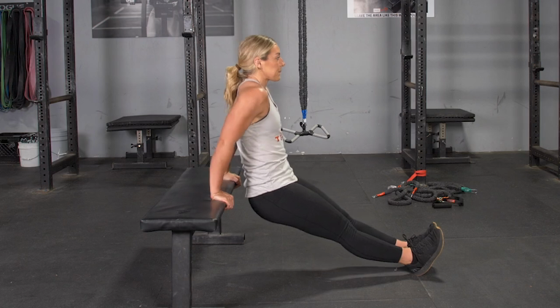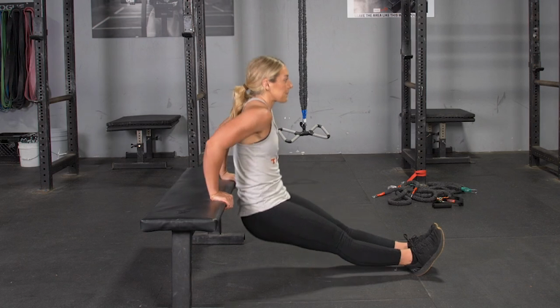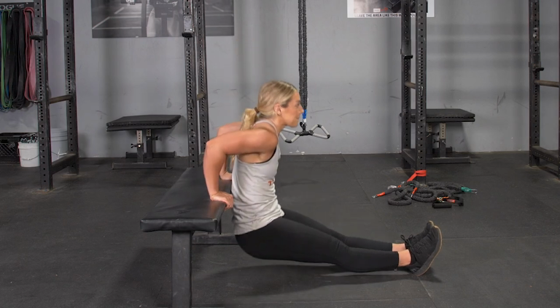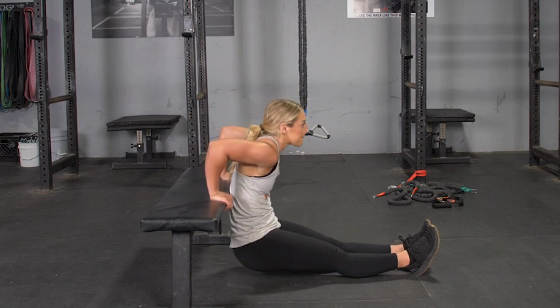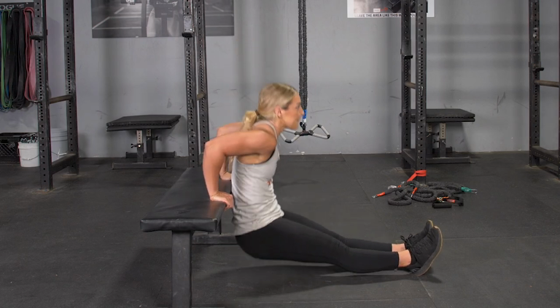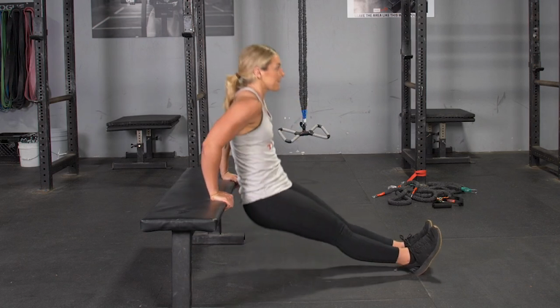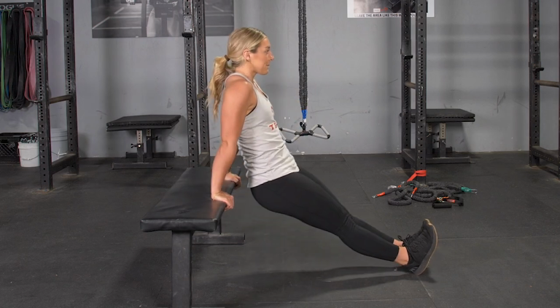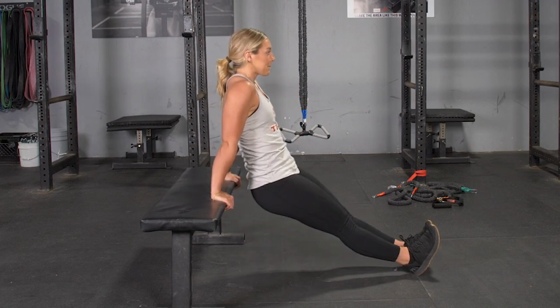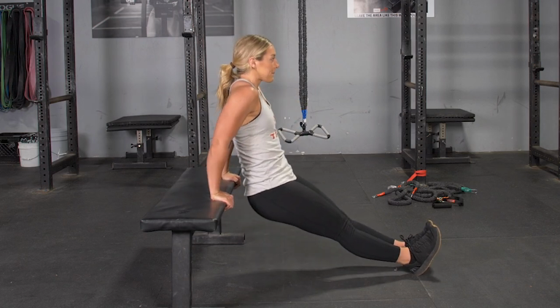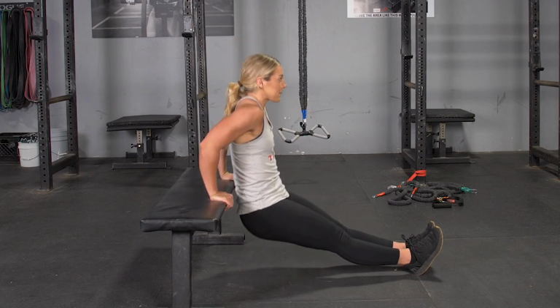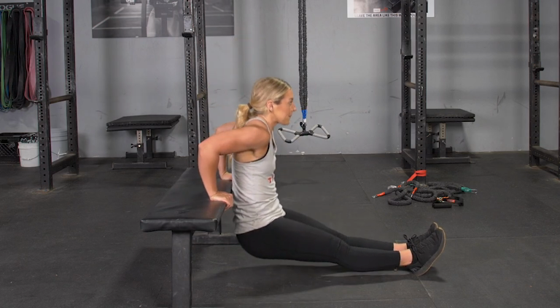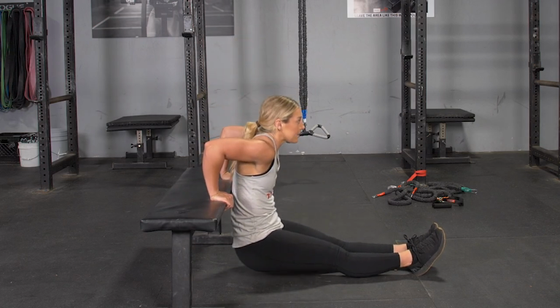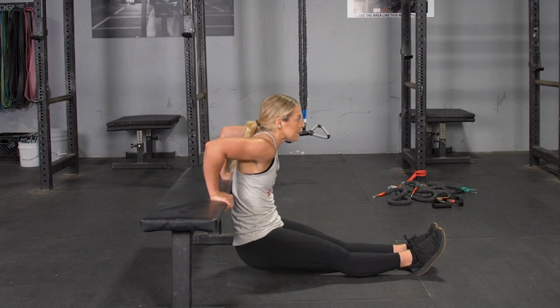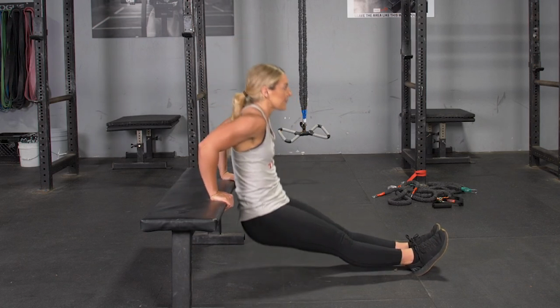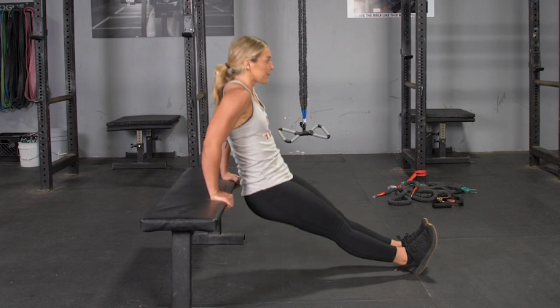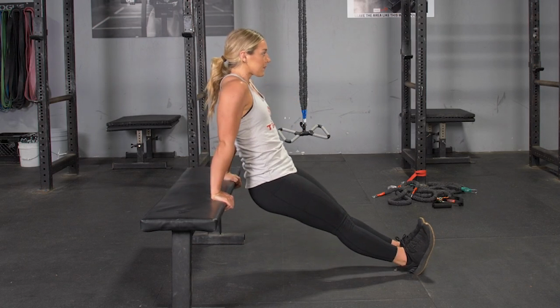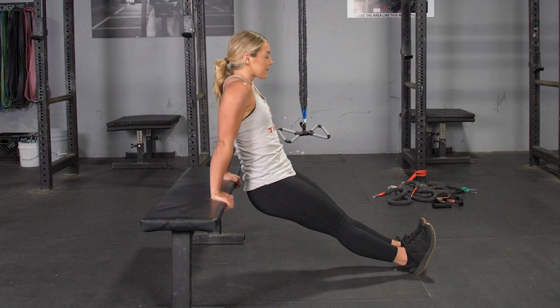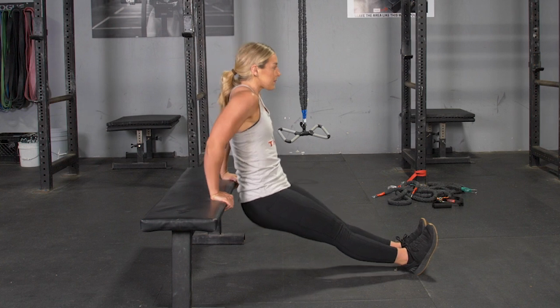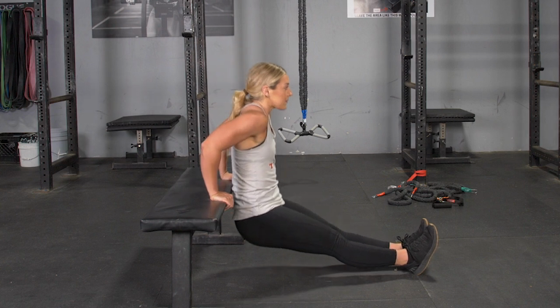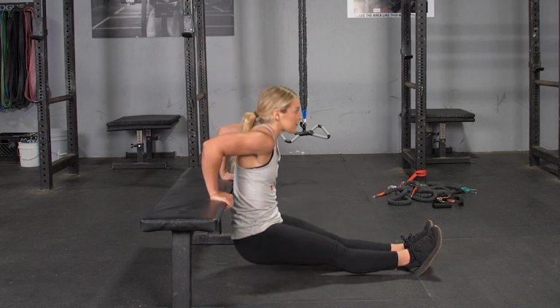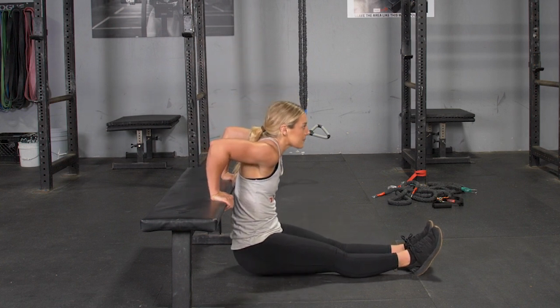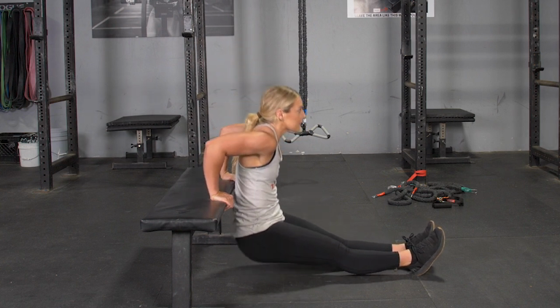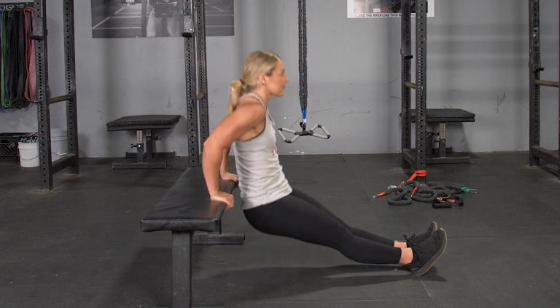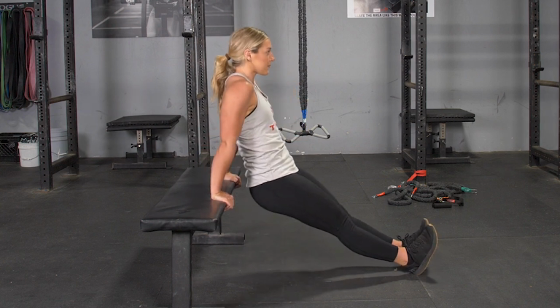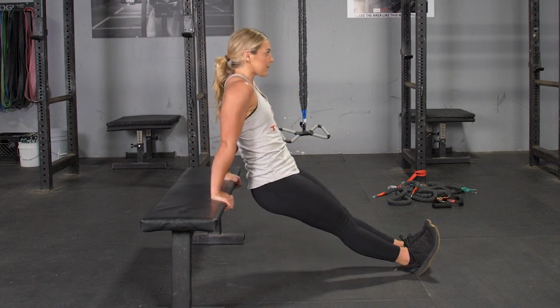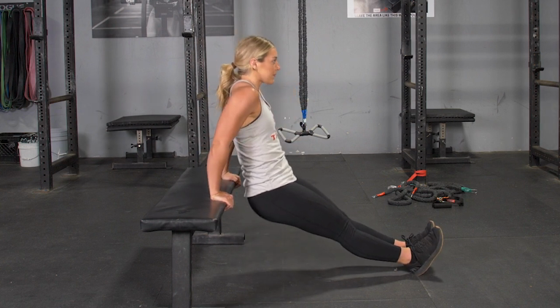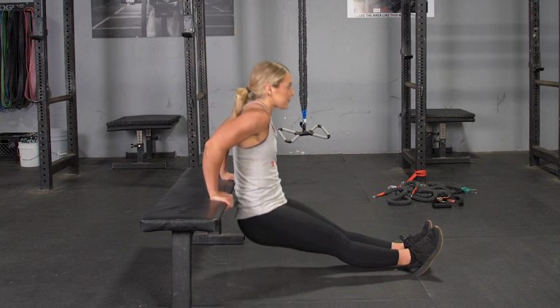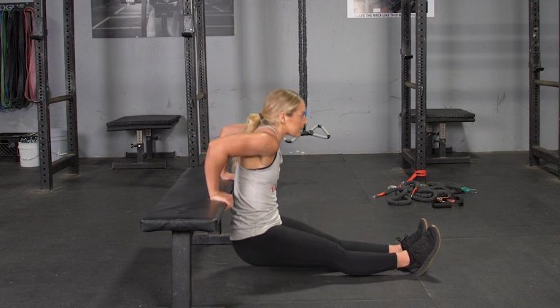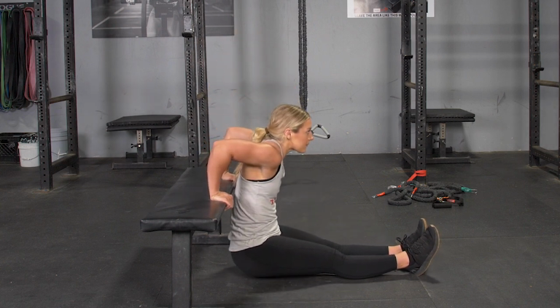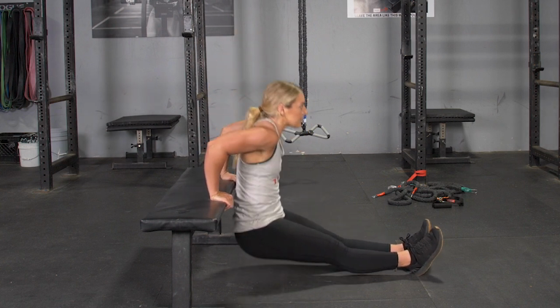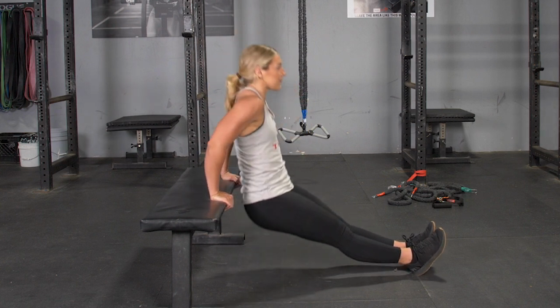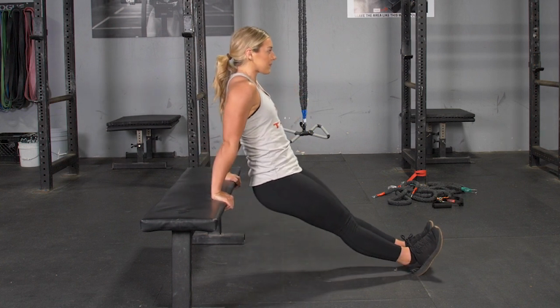To complete the bench dip exercise, begin seated on a bench. Grasp the bench with your hands on either sides of your hips, with your weight in the heel of your hand.